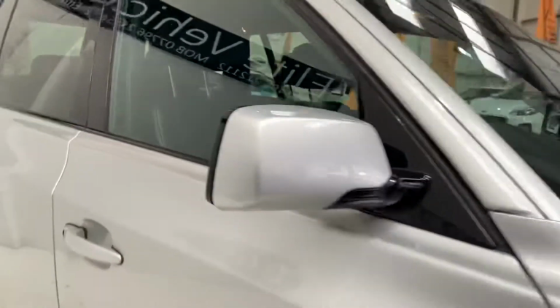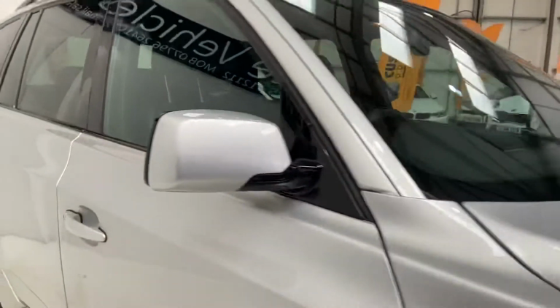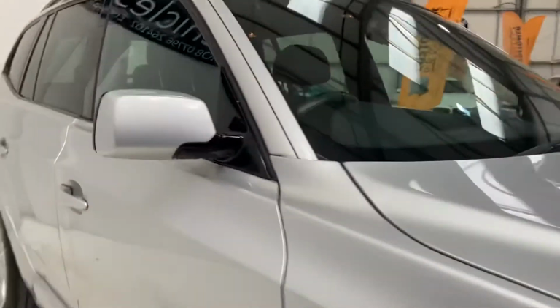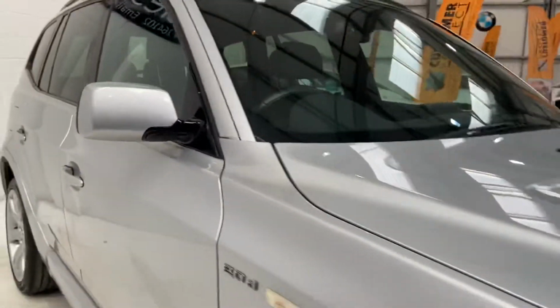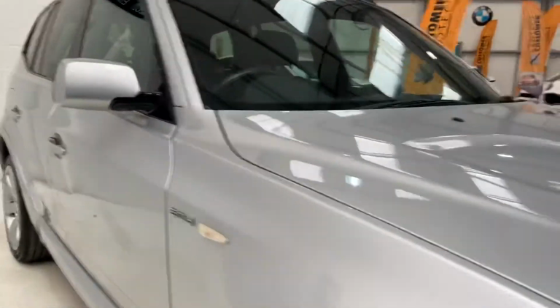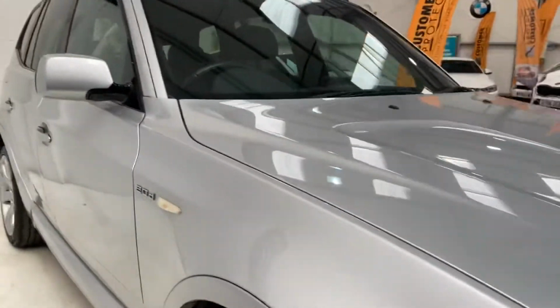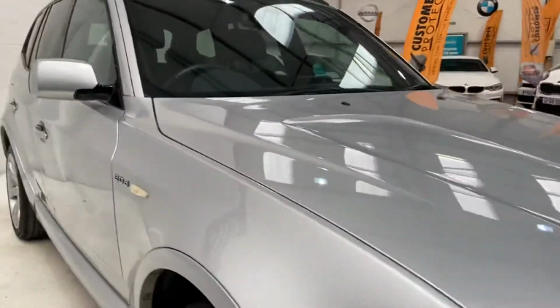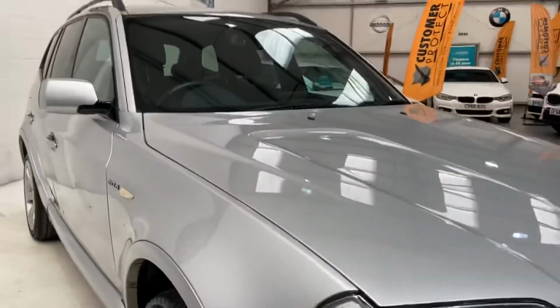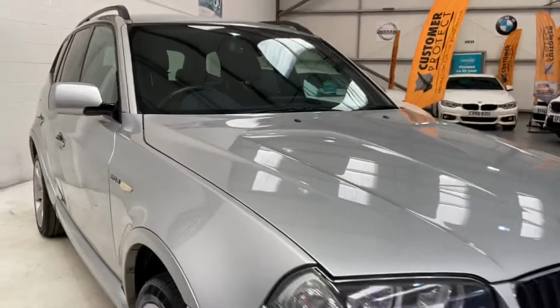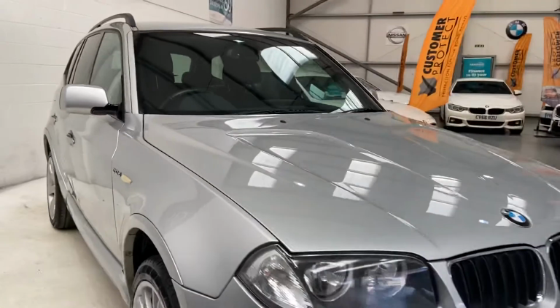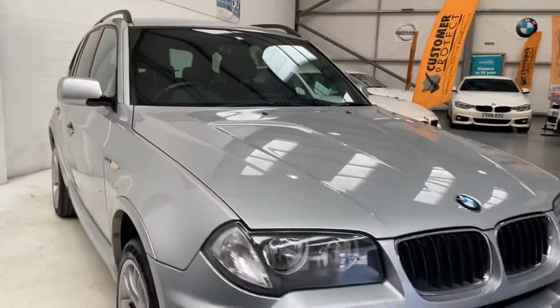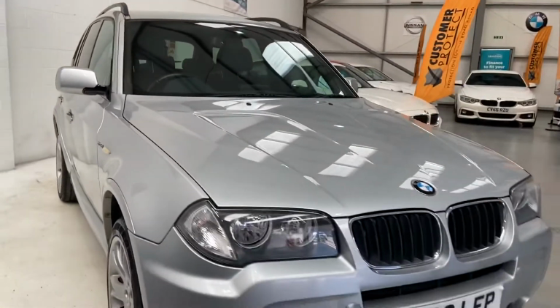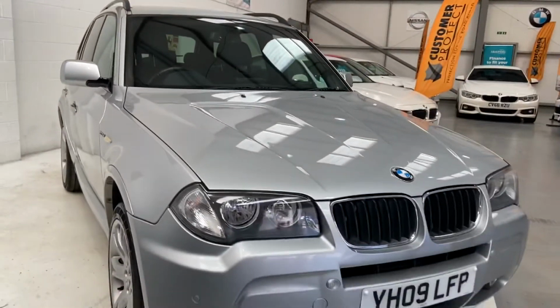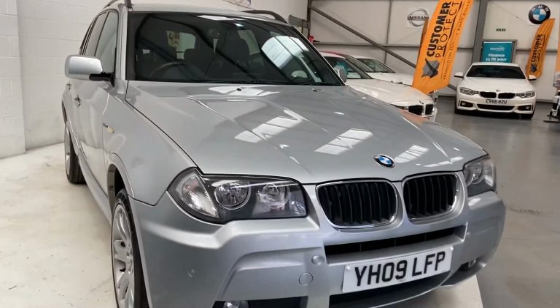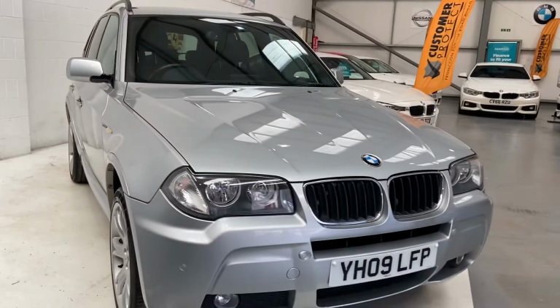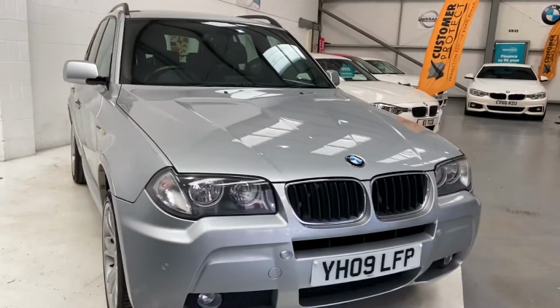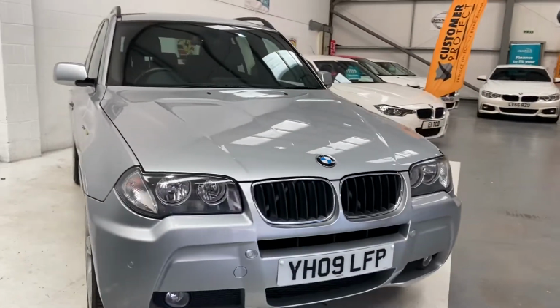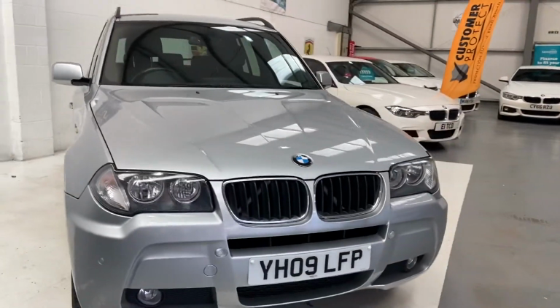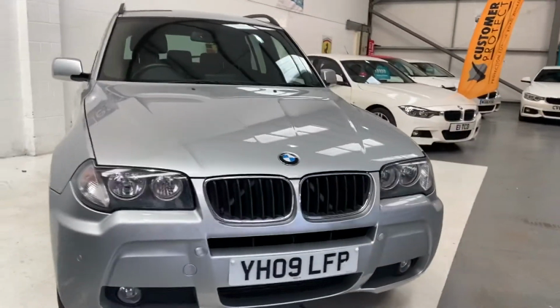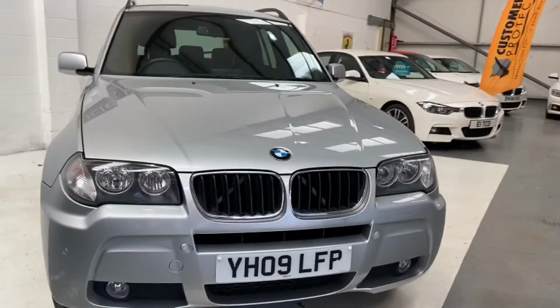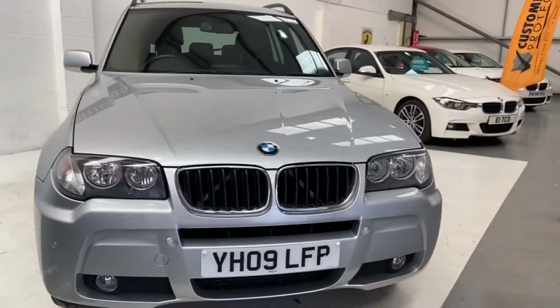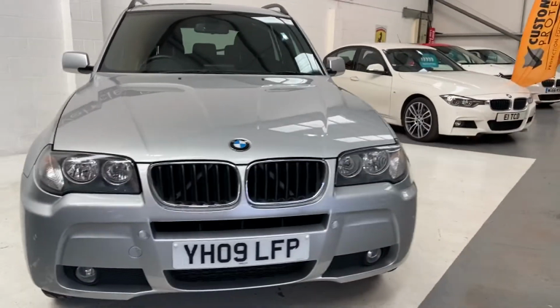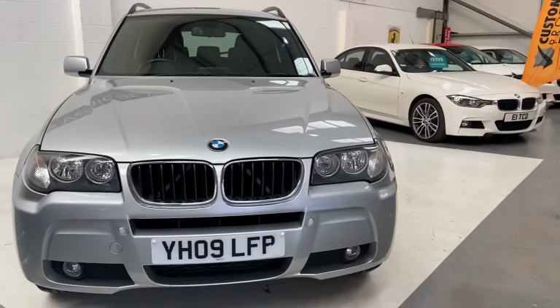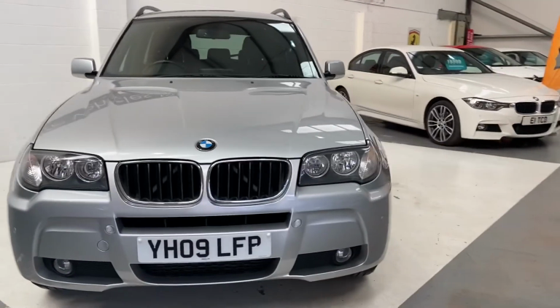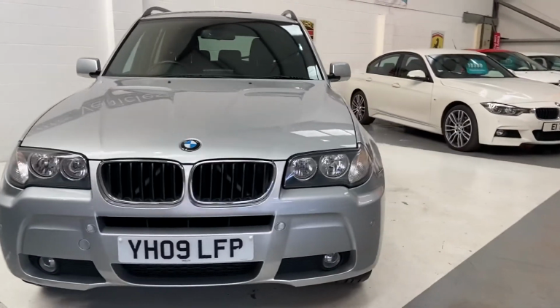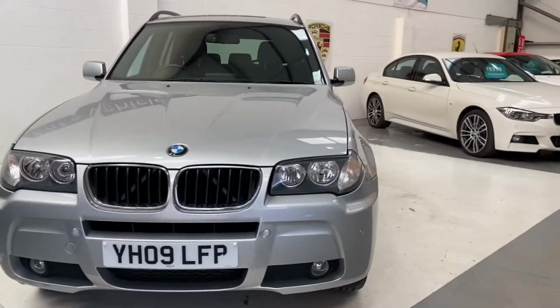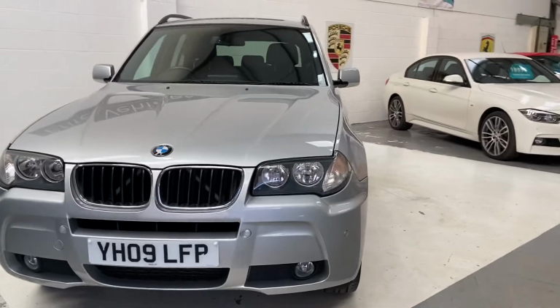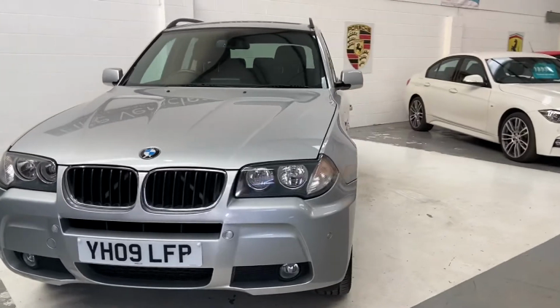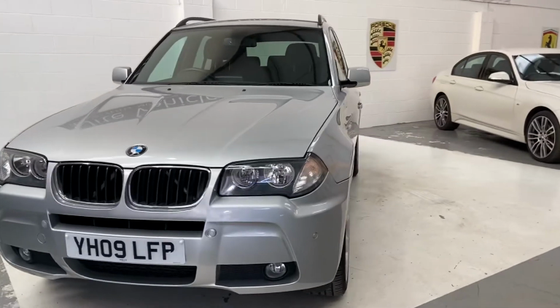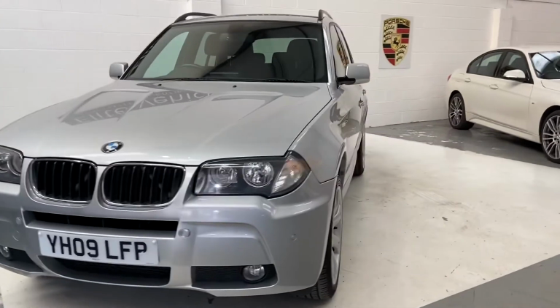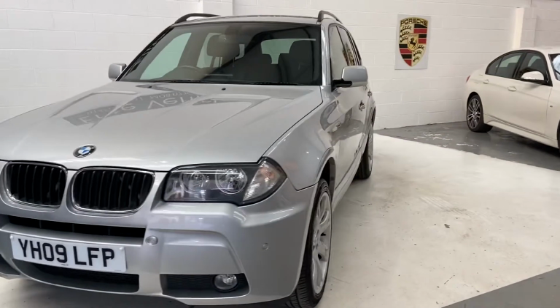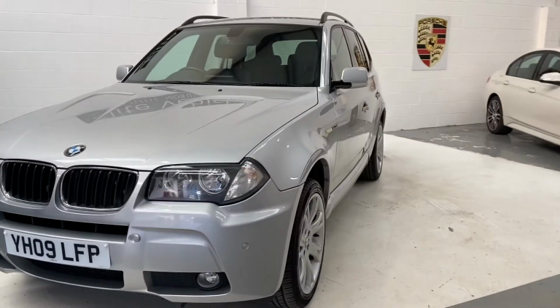If you are looking to finance this car, we currently have a deal on it at 6.9% APR, which makes this car really affordable.